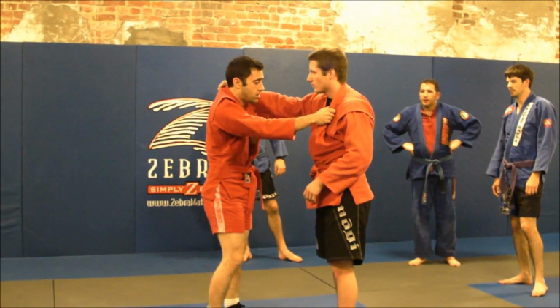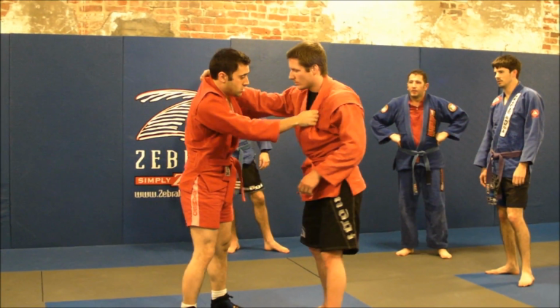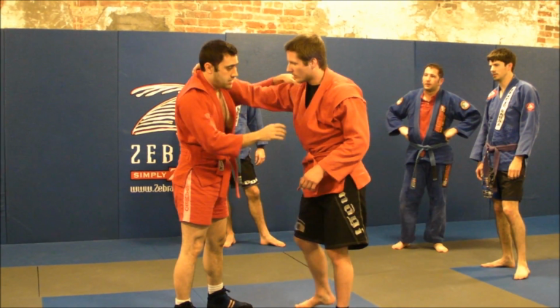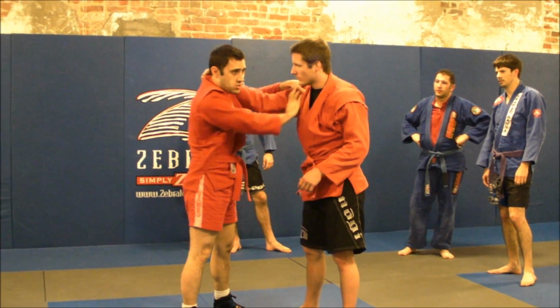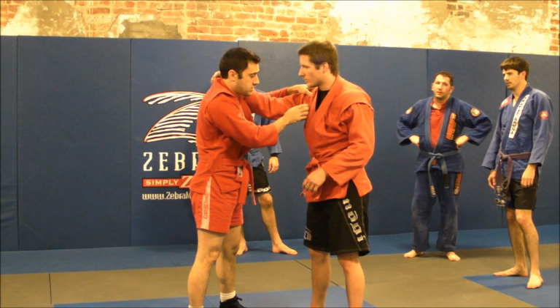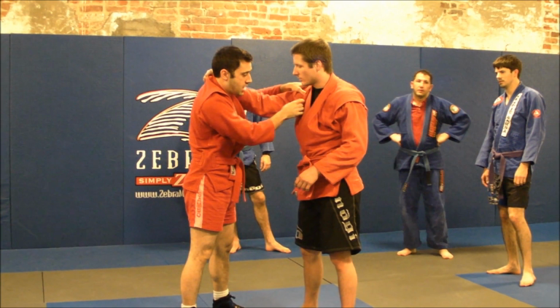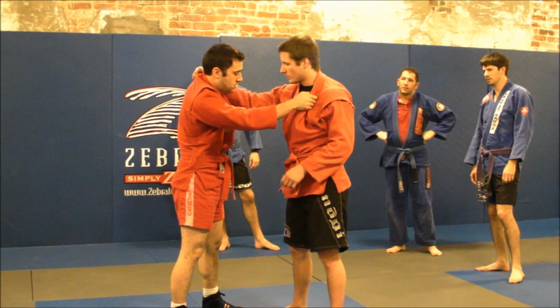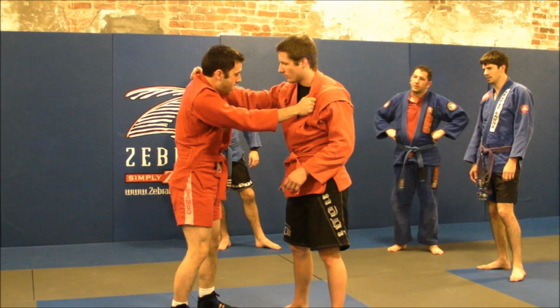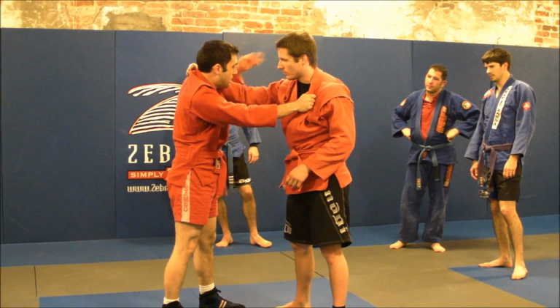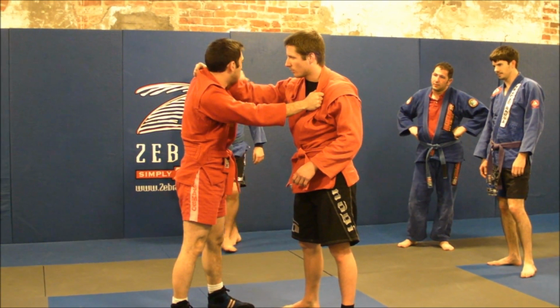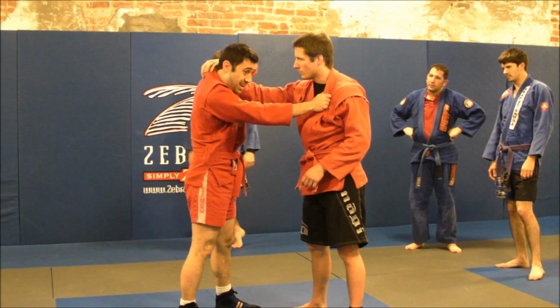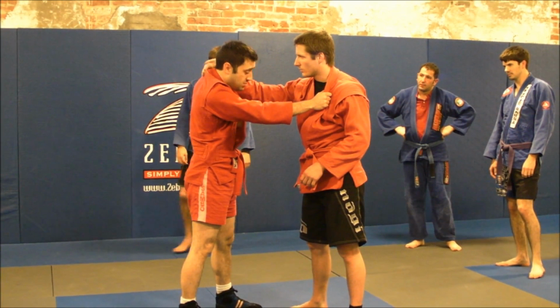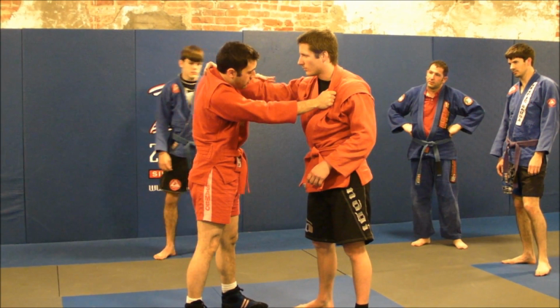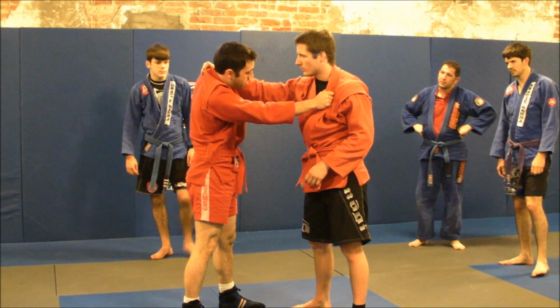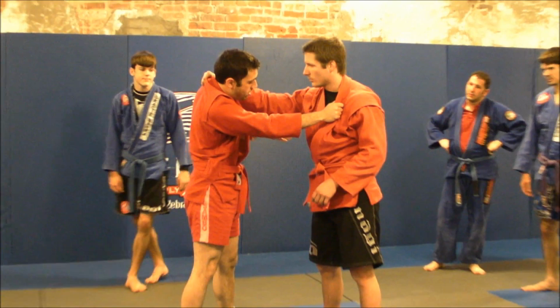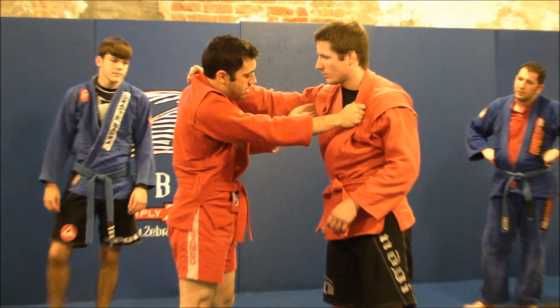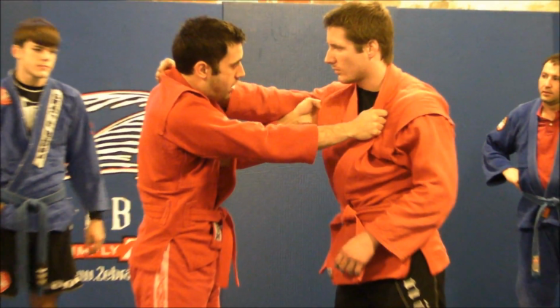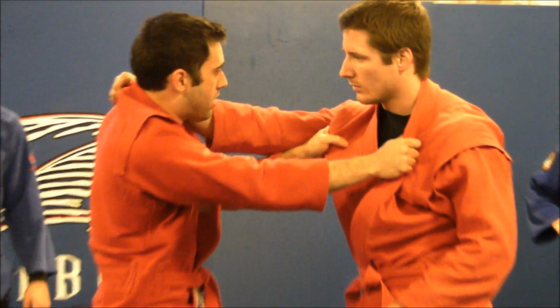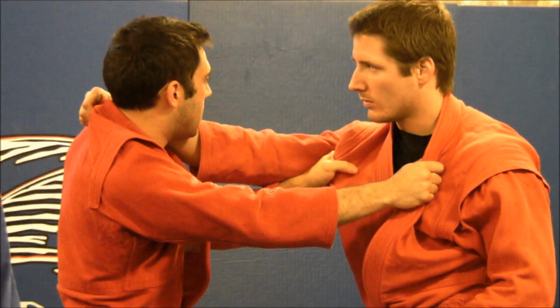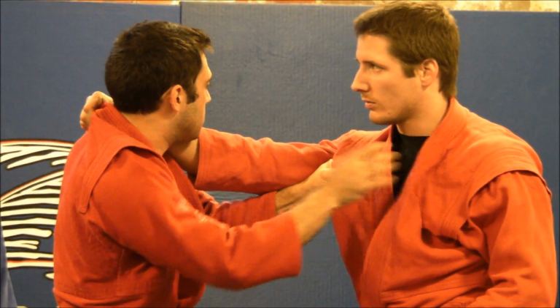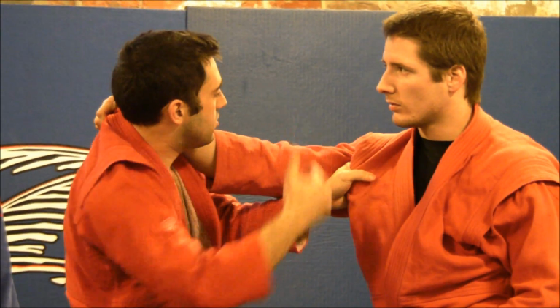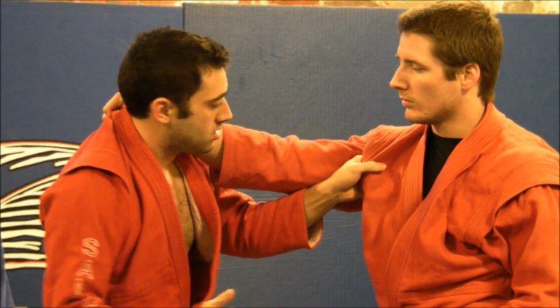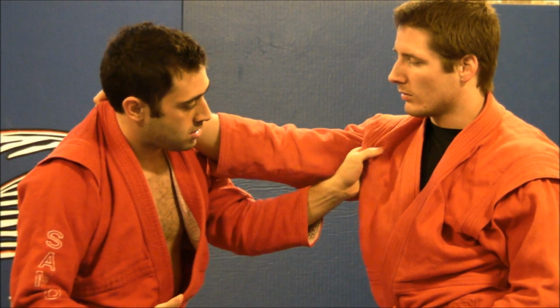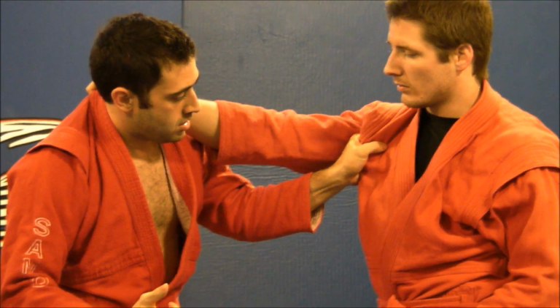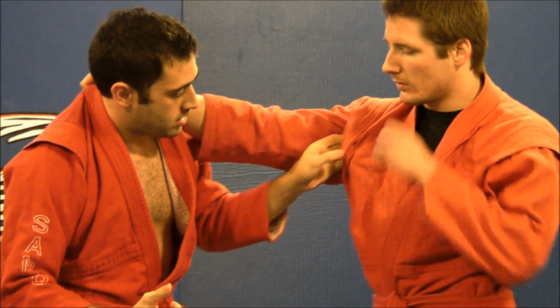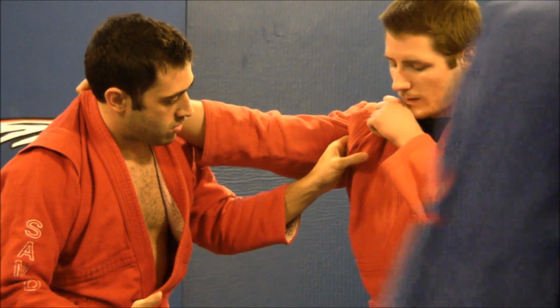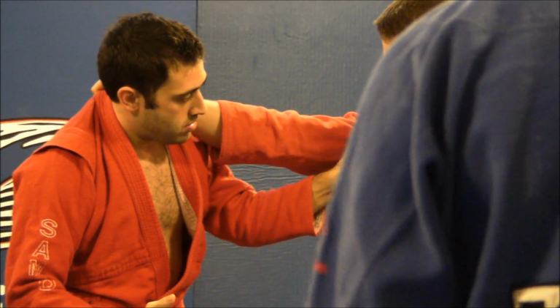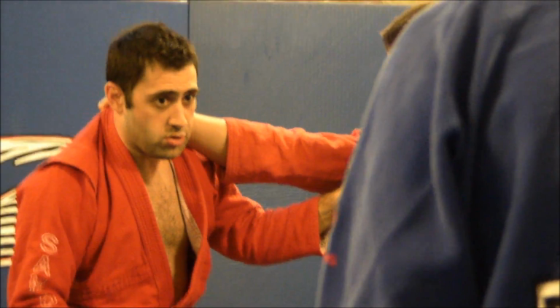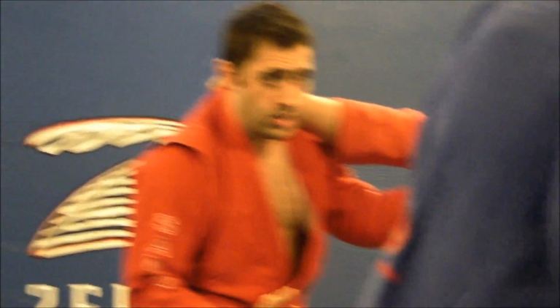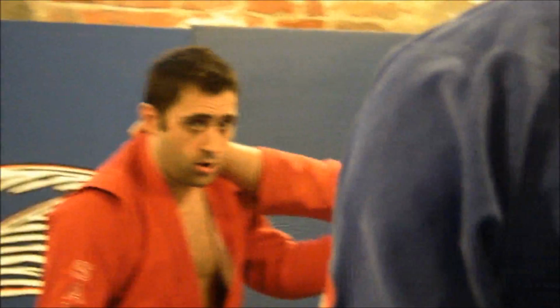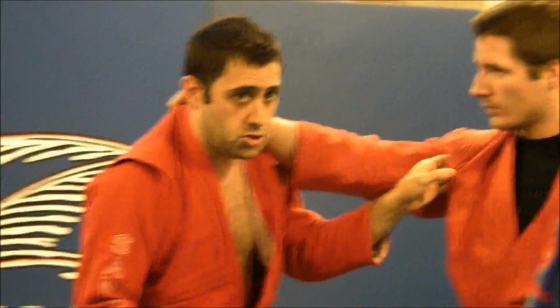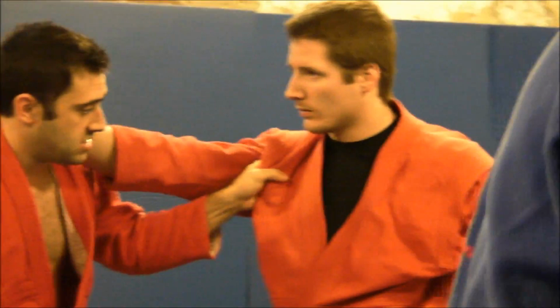I'm going to take advantage of this inside couple legs. I'm going to take my hand and at the same time I have a deep collar grip on one end of the arm and grab my shoulder back inside. You guys can reach out like this — just grab it right there. For those of you who don't have to be perfect, you can just grab the ceiling.